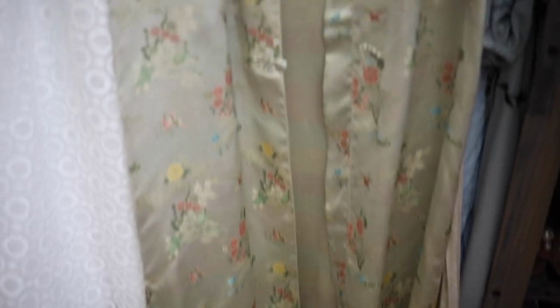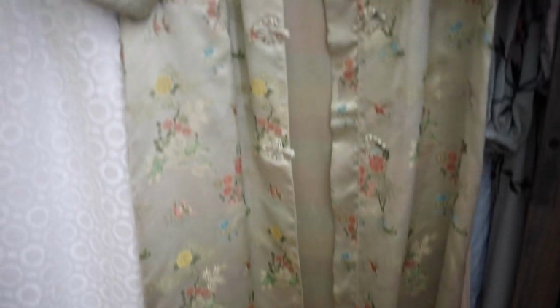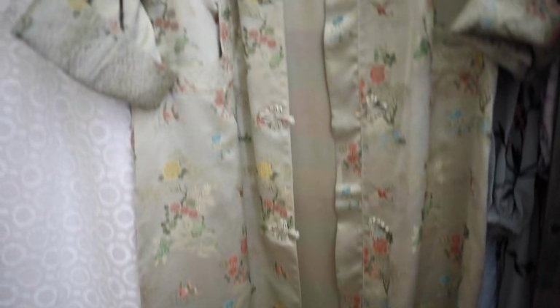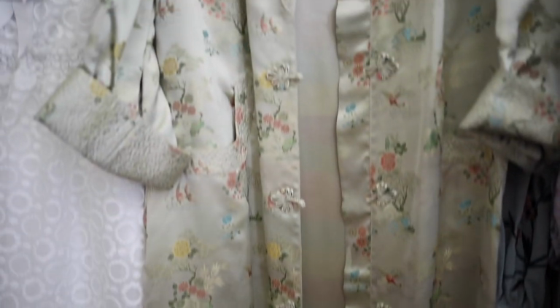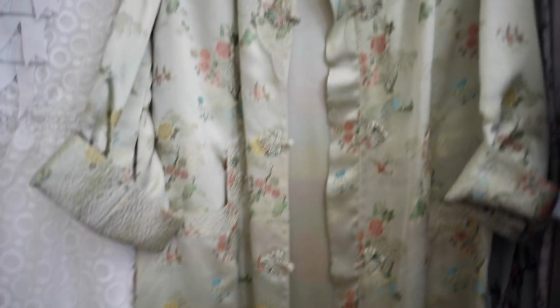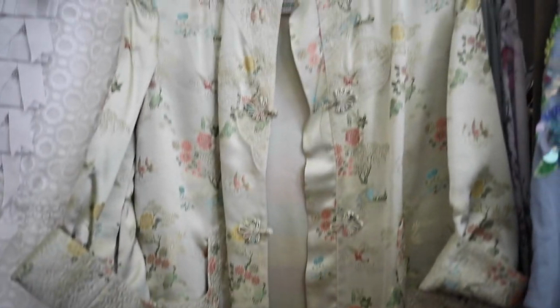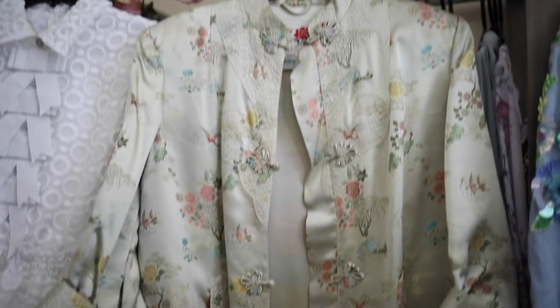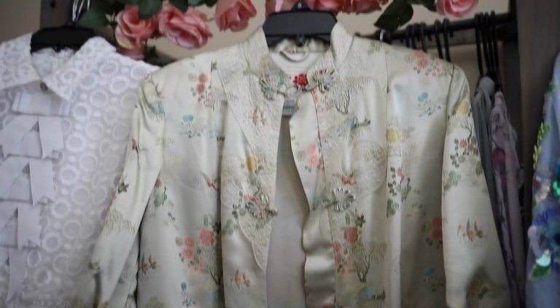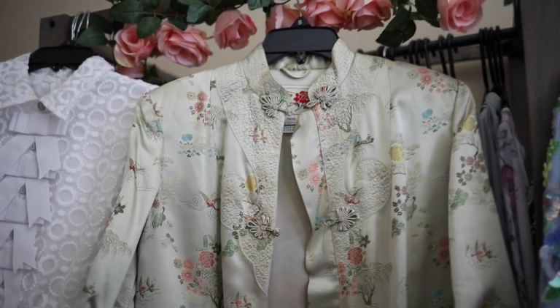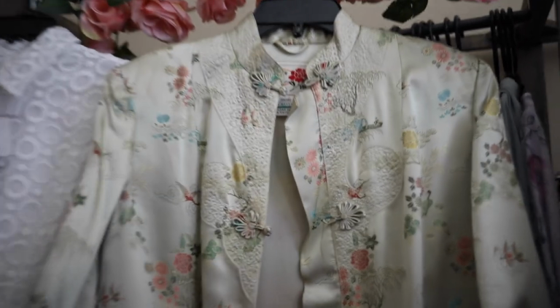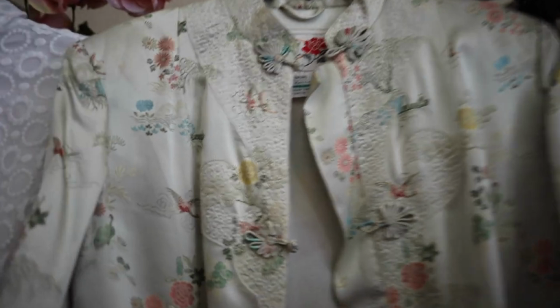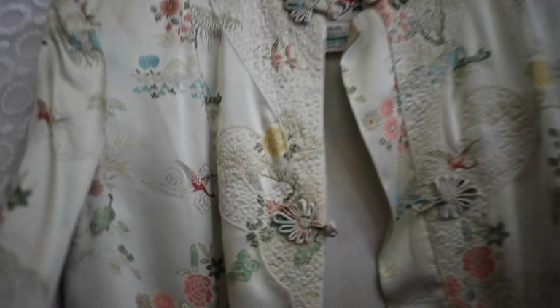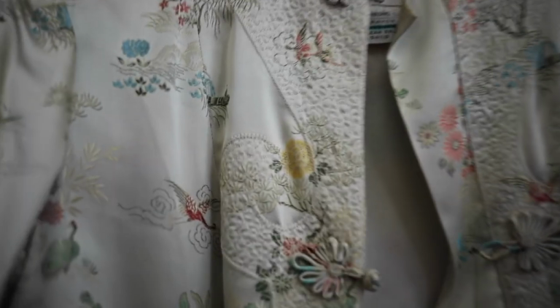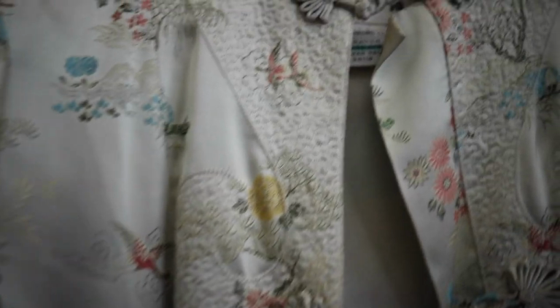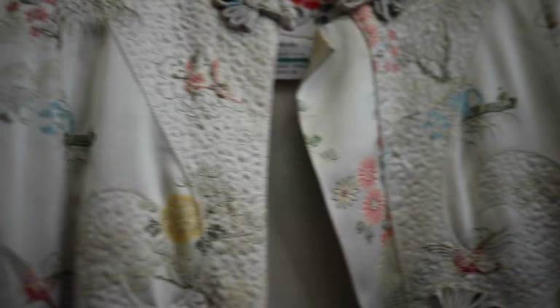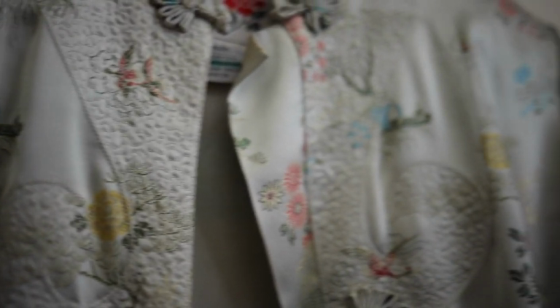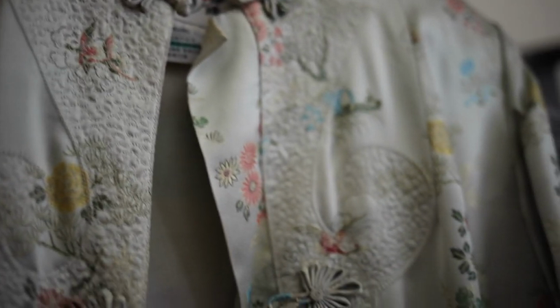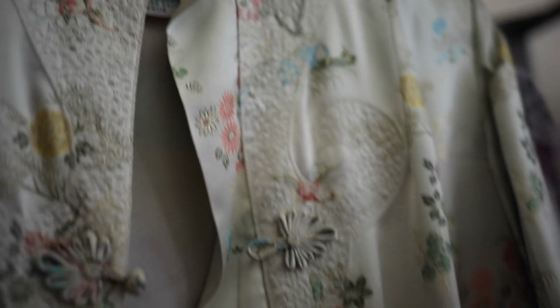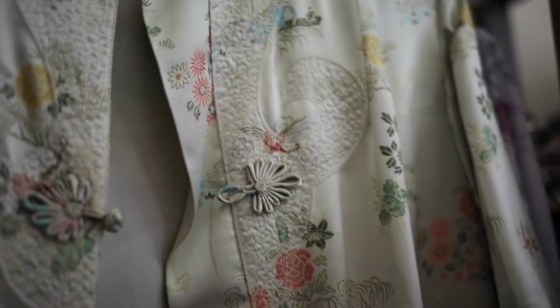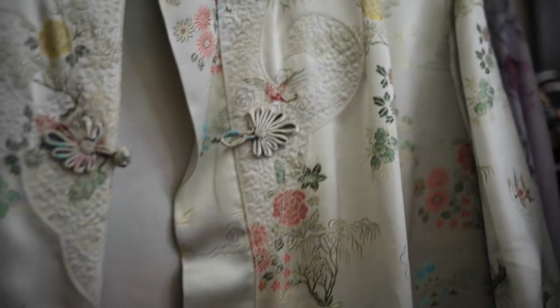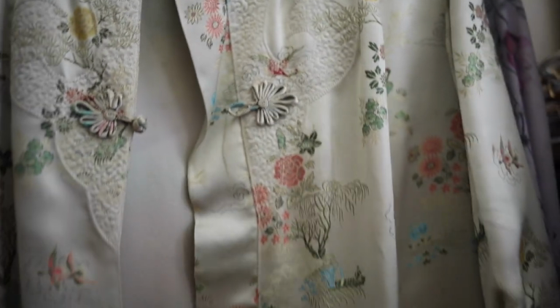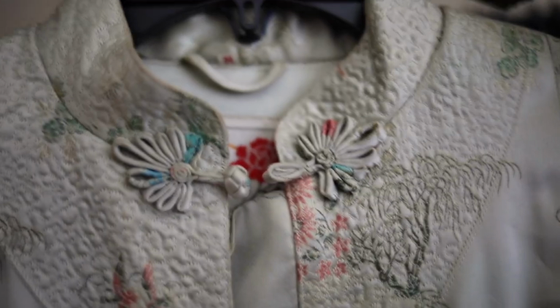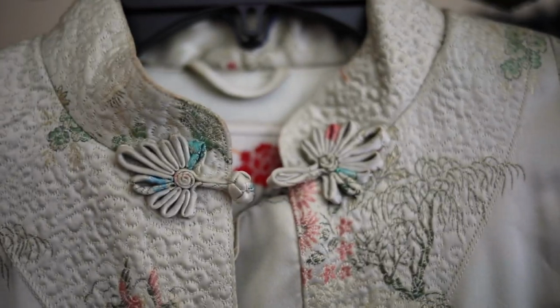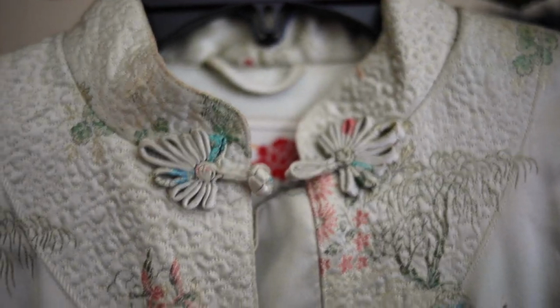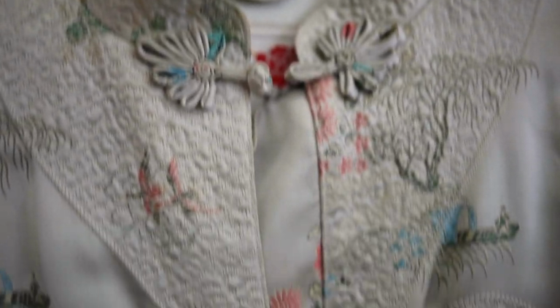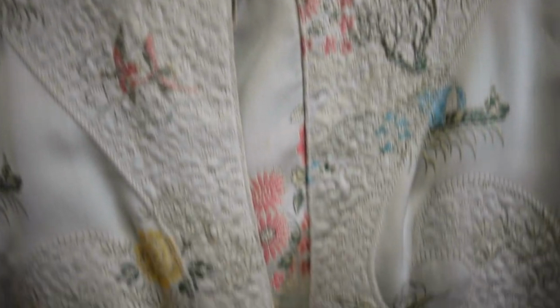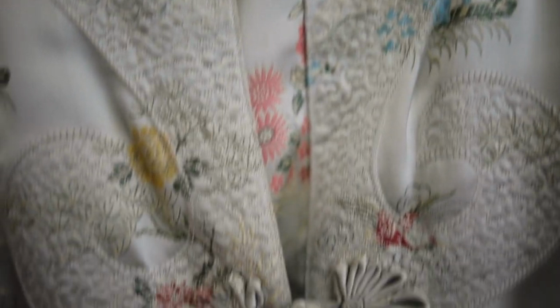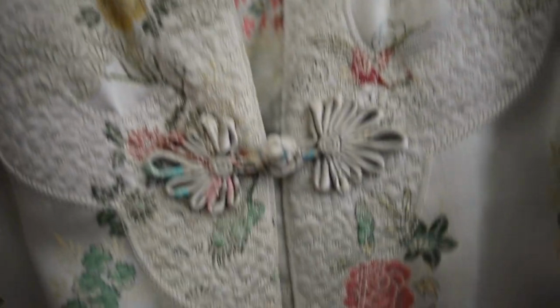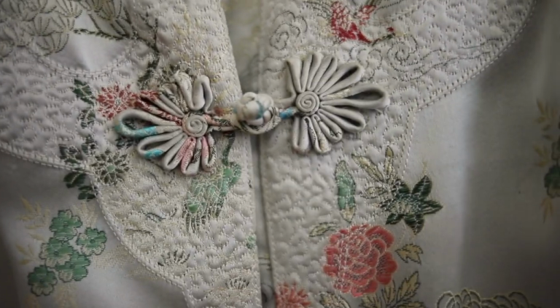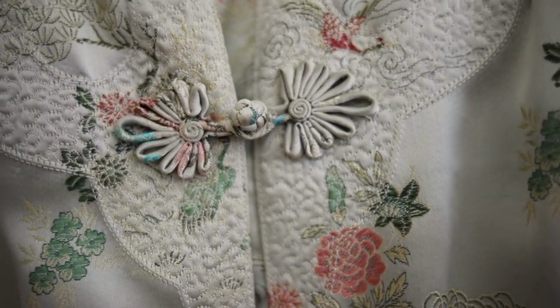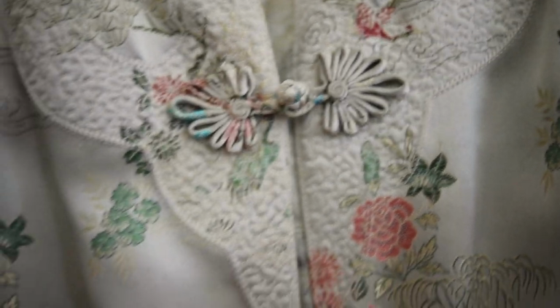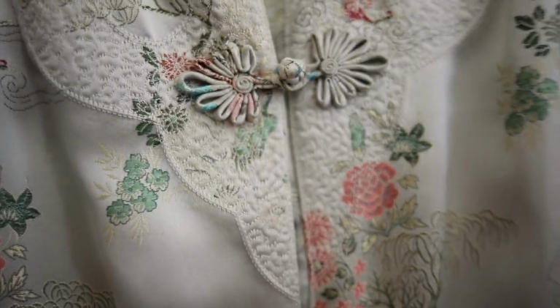And lastly, I have this stunning embroidered robe. I just love the light green color and the beautiful floral embroidery, and the really unique button closures. I'm not quite sure on the year, but just by looking at it, I think it might be from the 1960s or 70s.